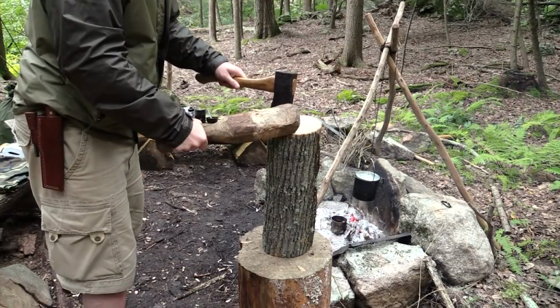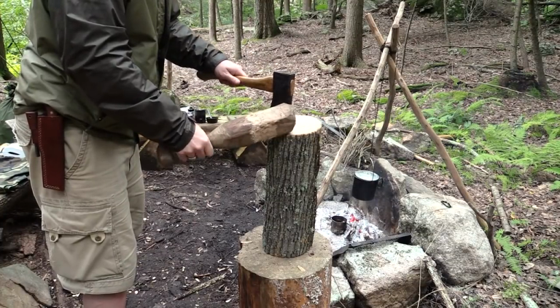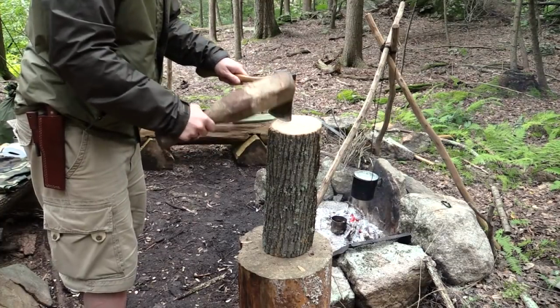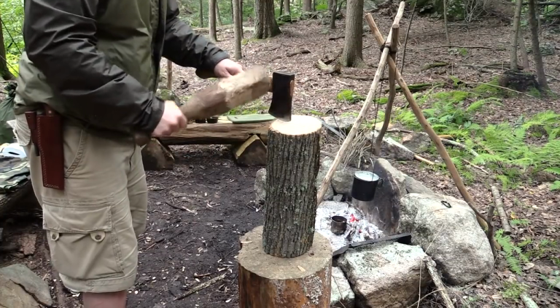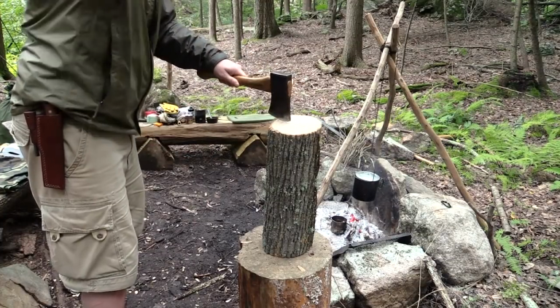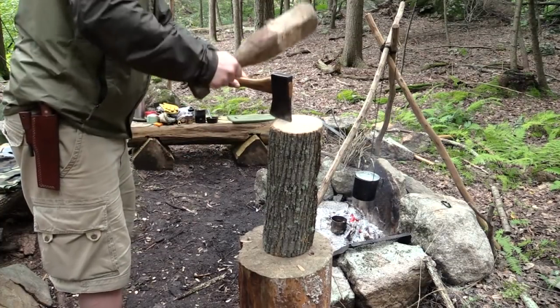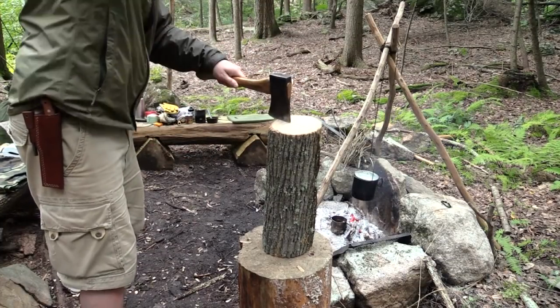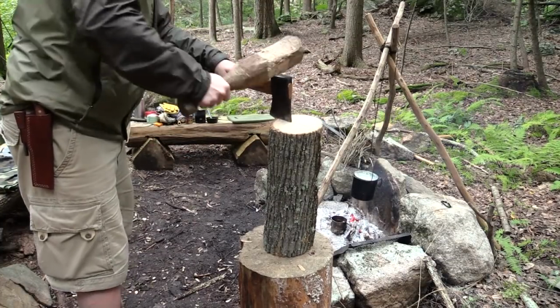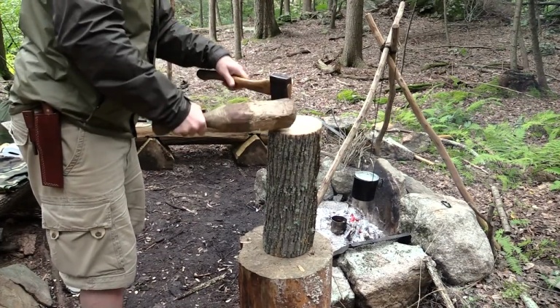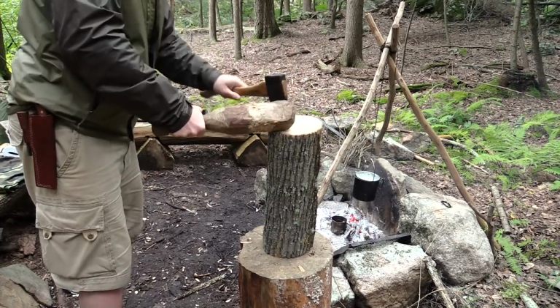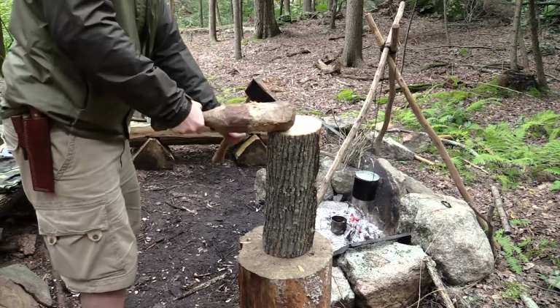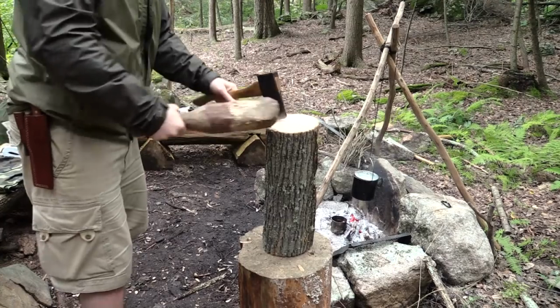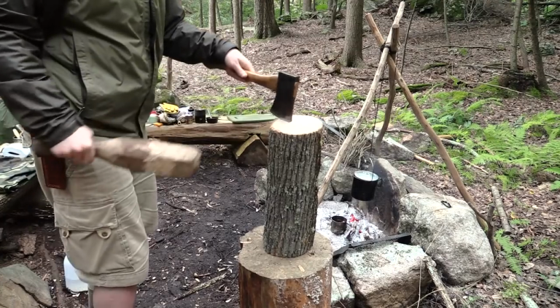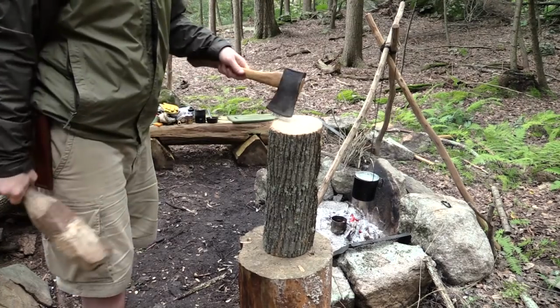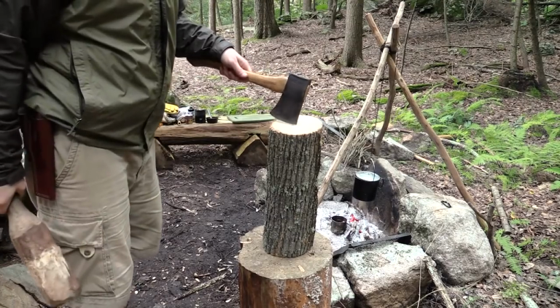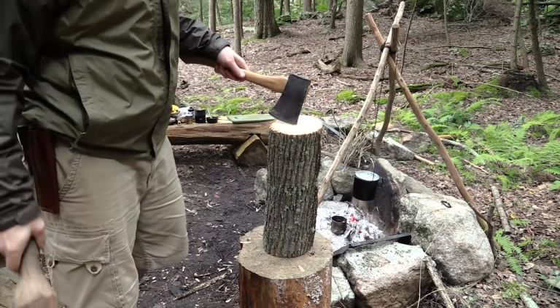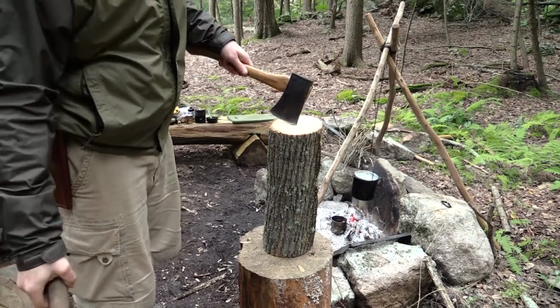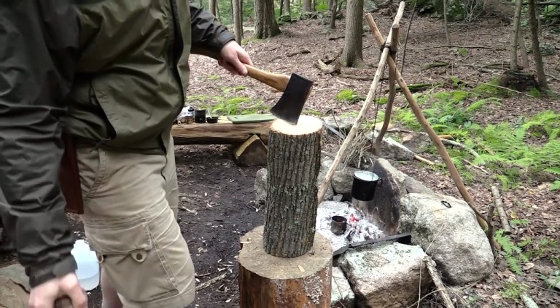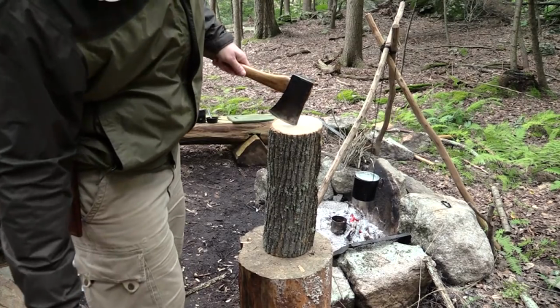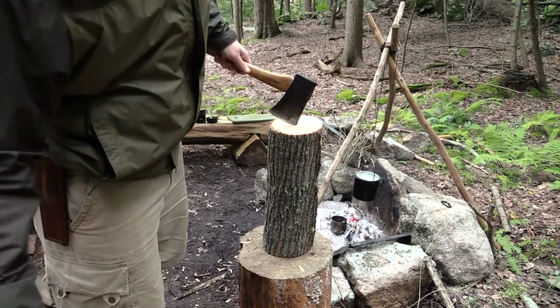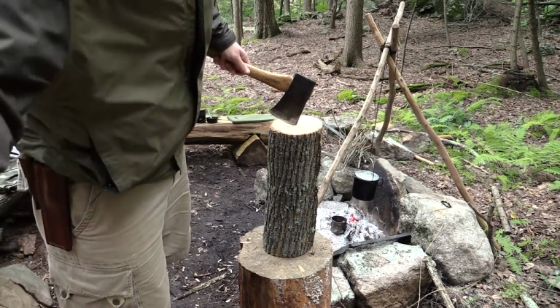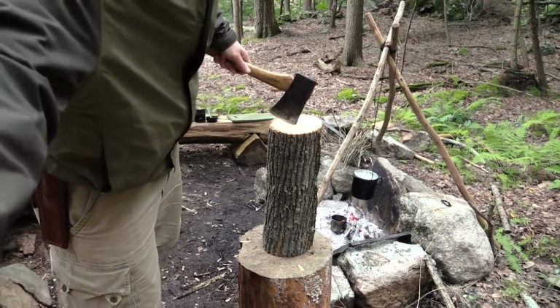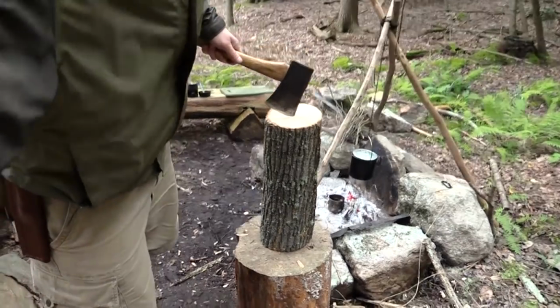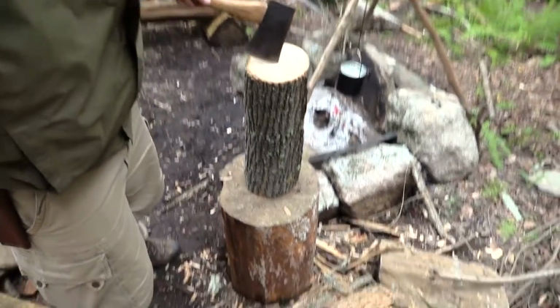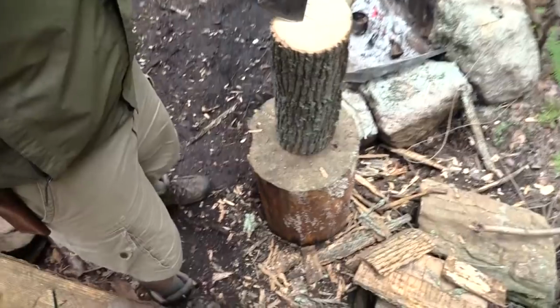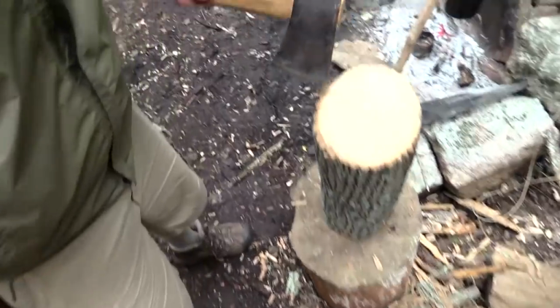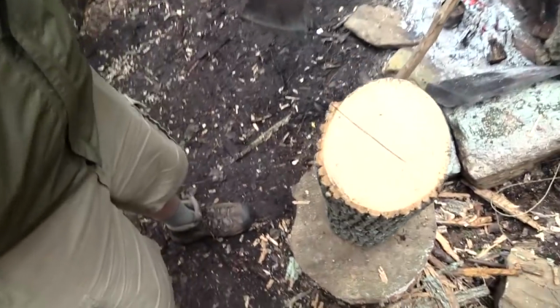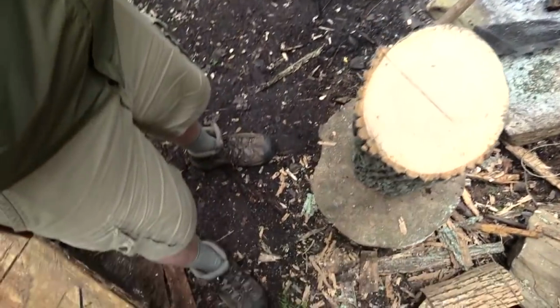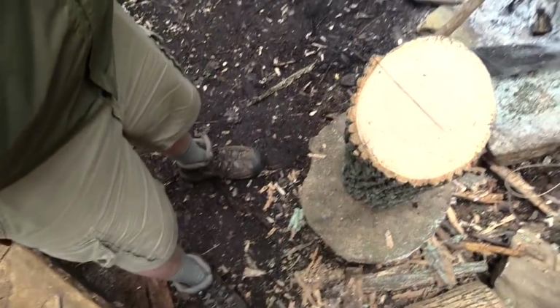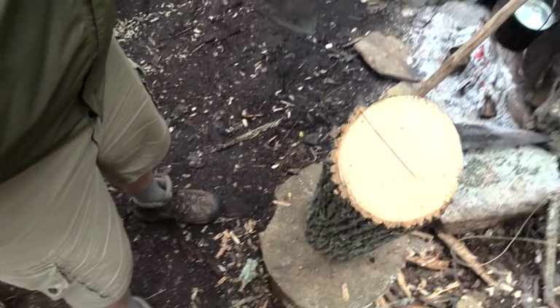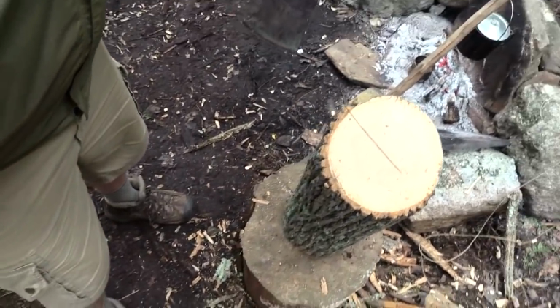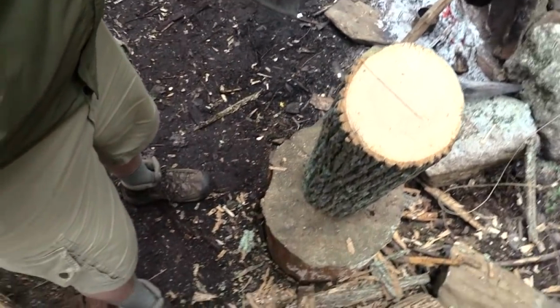I like to score it when I'm splitting a big firewood like this. Instead of hammering away trying to get it to split, it can be really dangerous whacking it.